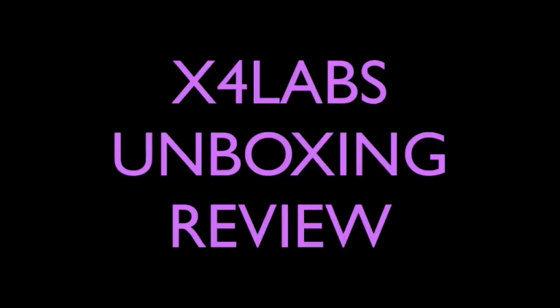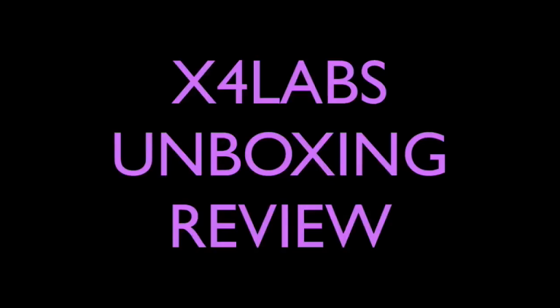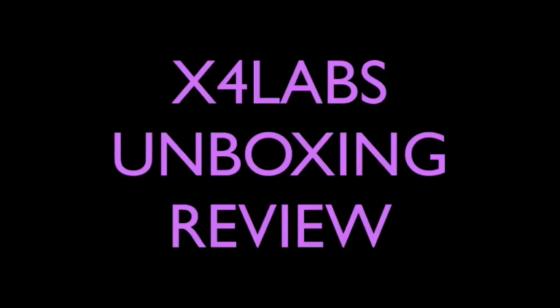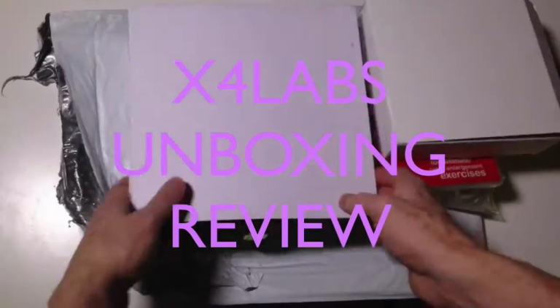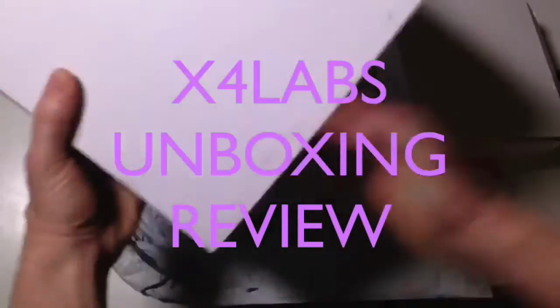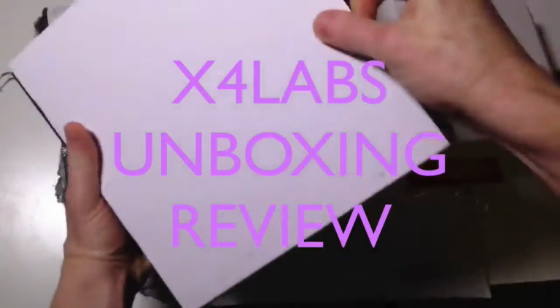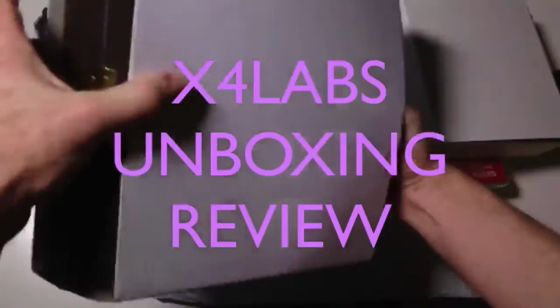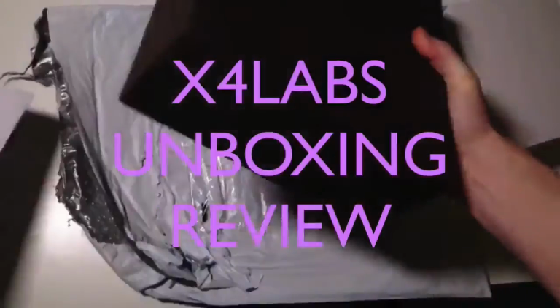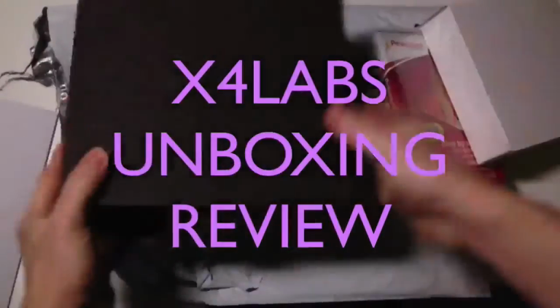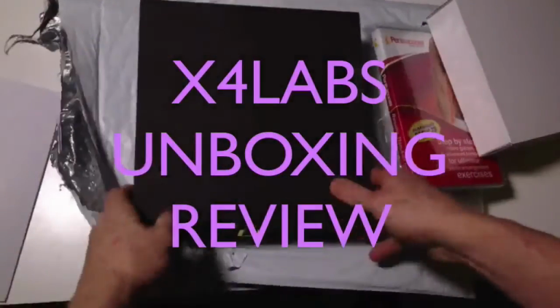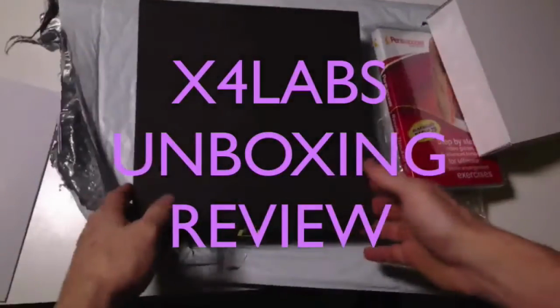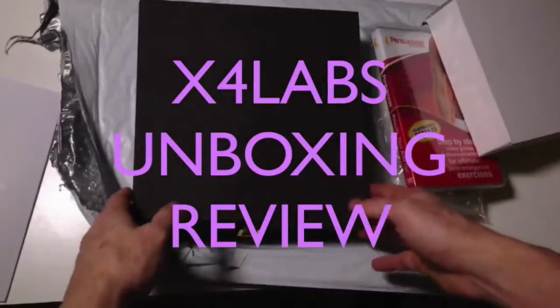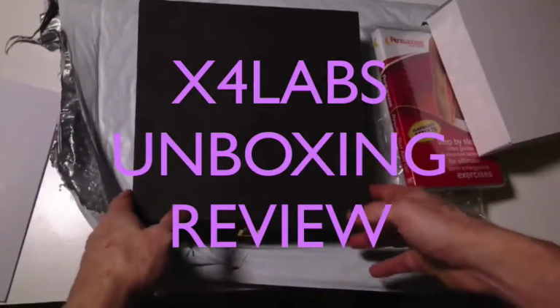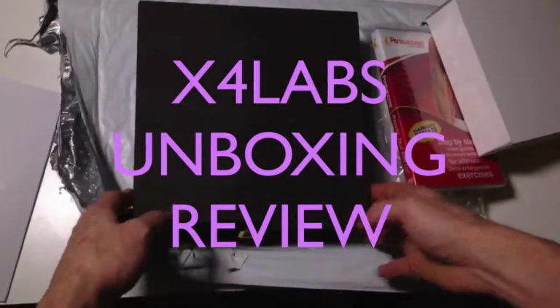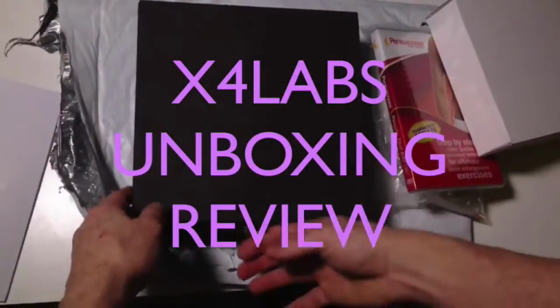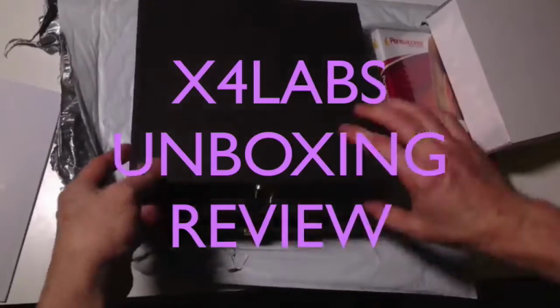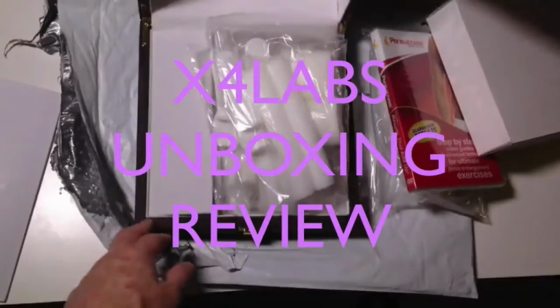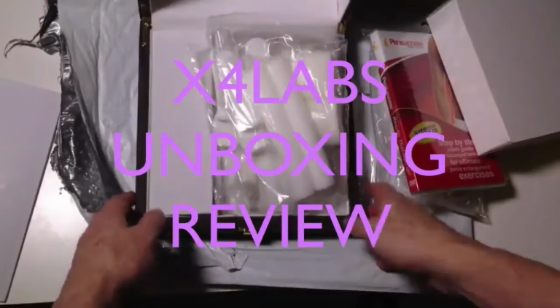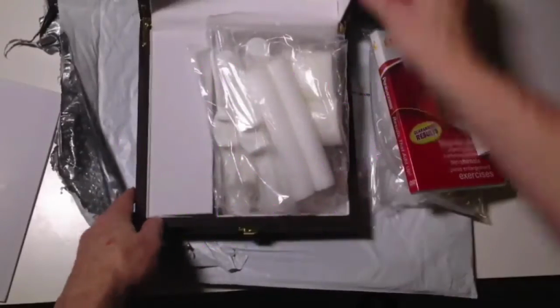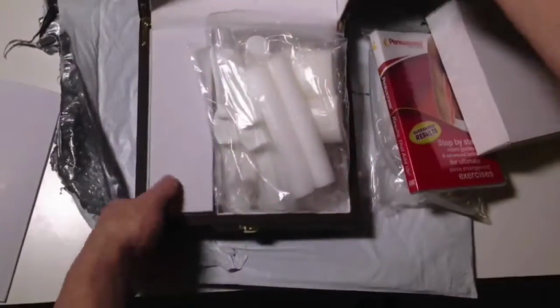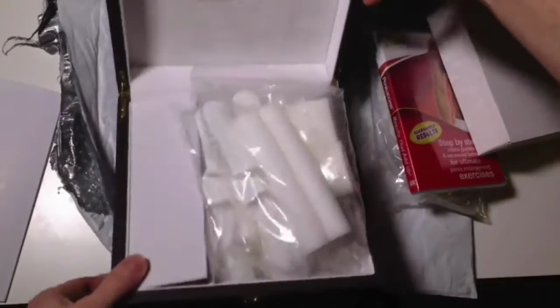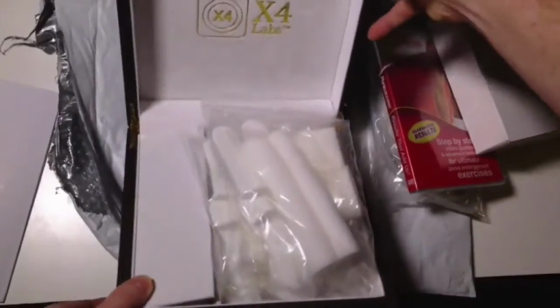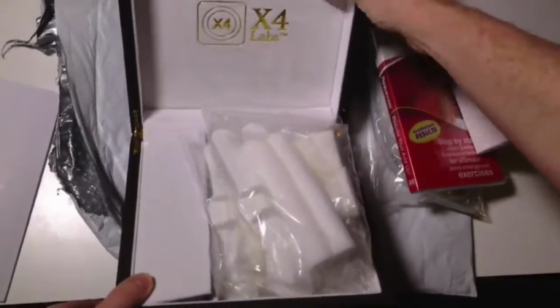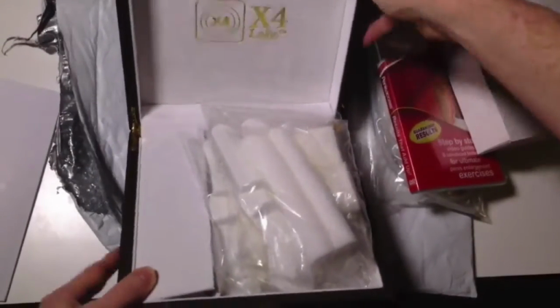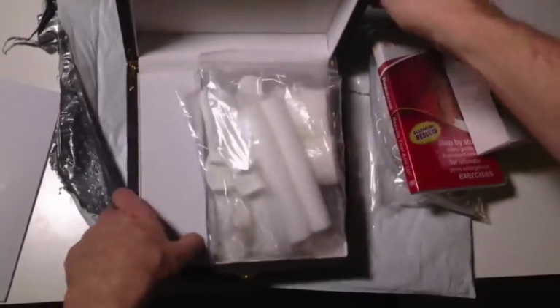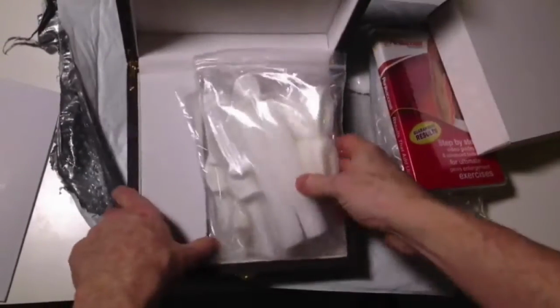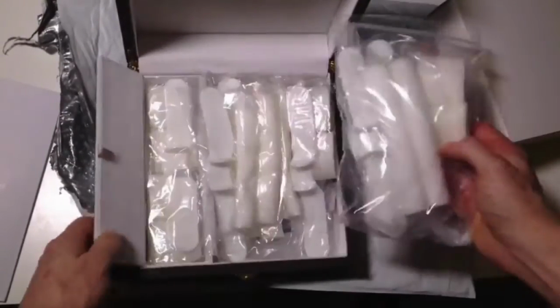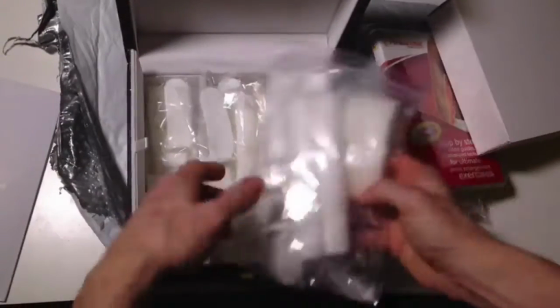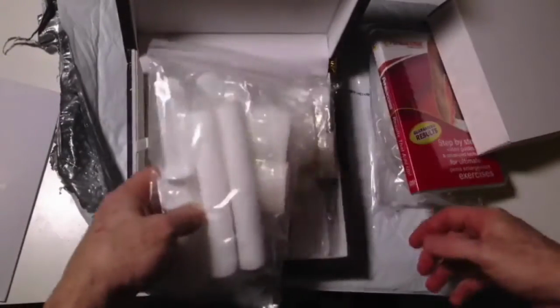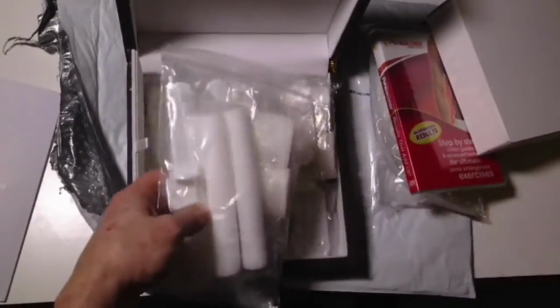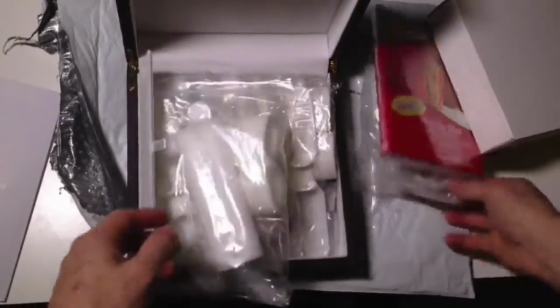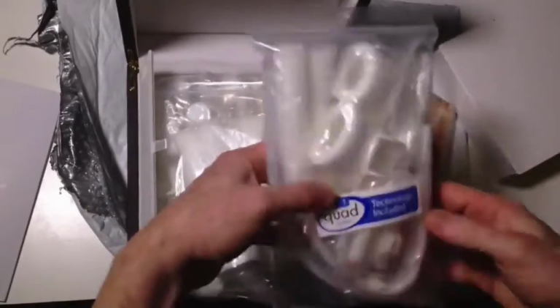Hey guys, quick video — I've just sped up the footage here so I can keep this down to a couple of minutes. In this video you can see I'm unboxing the X4 Labs Ultimate Edition.